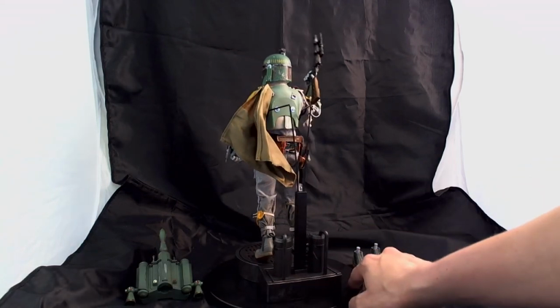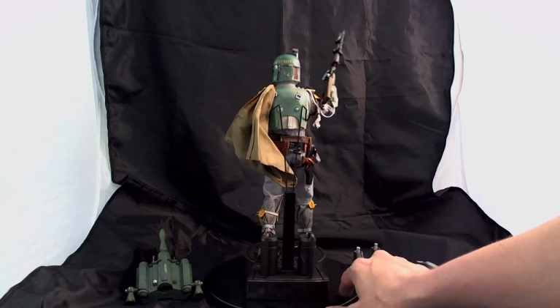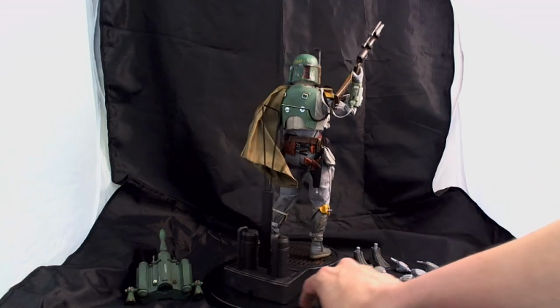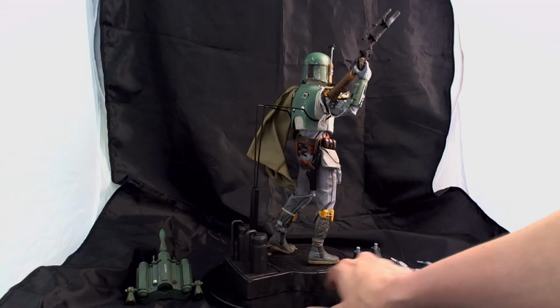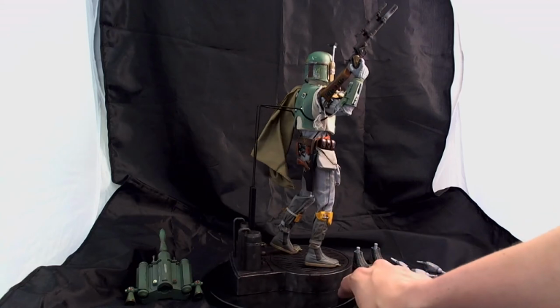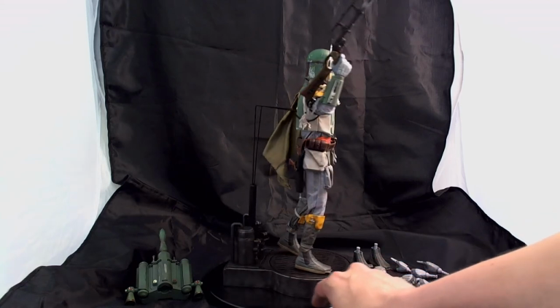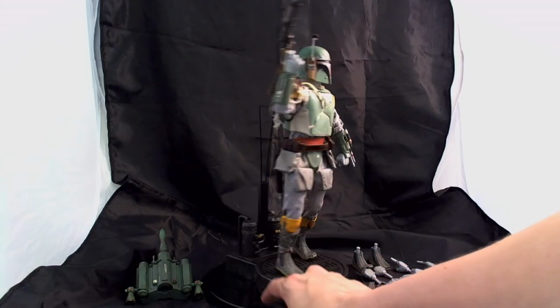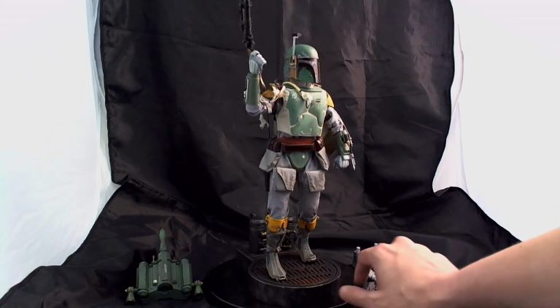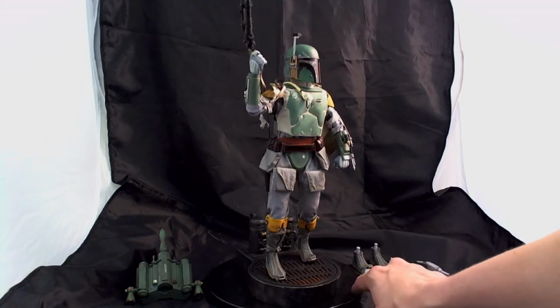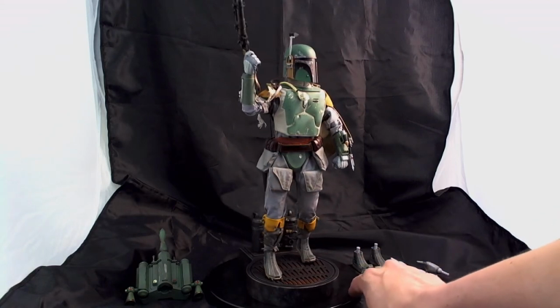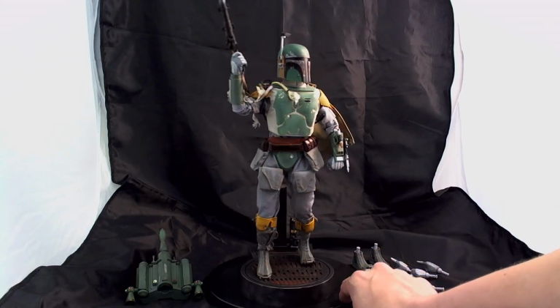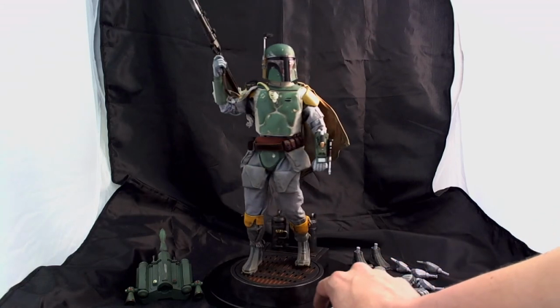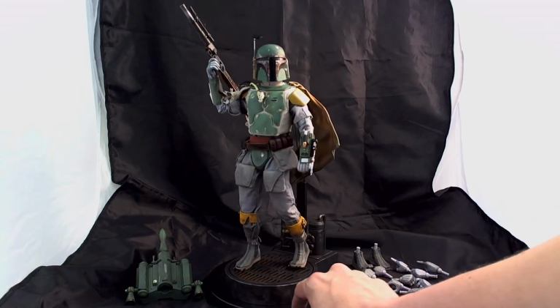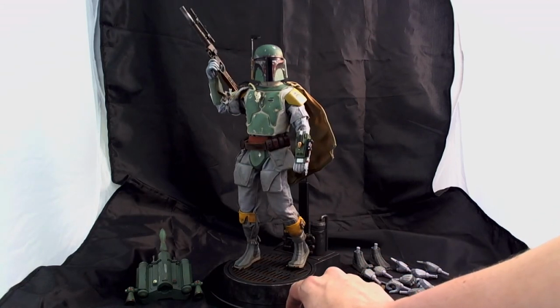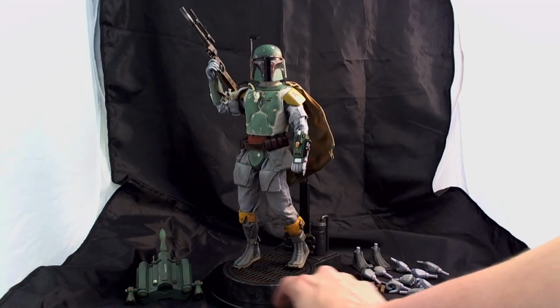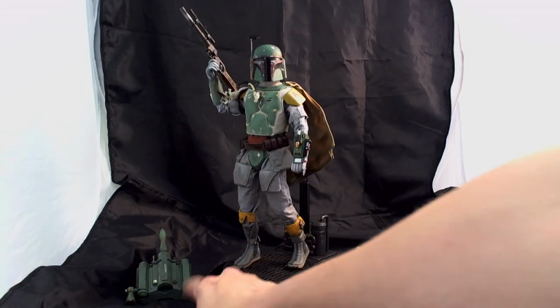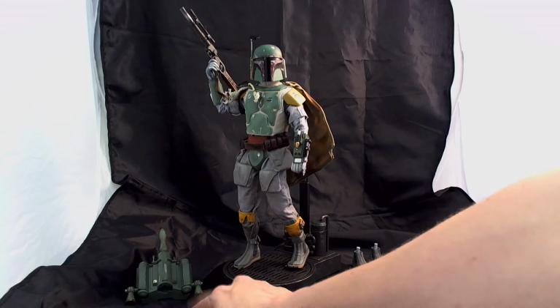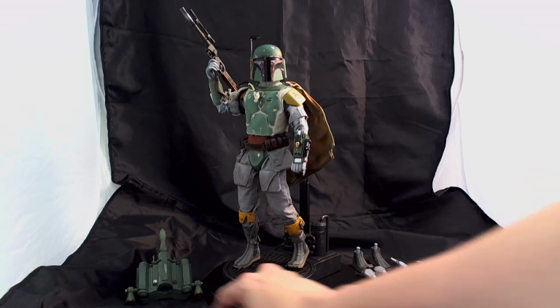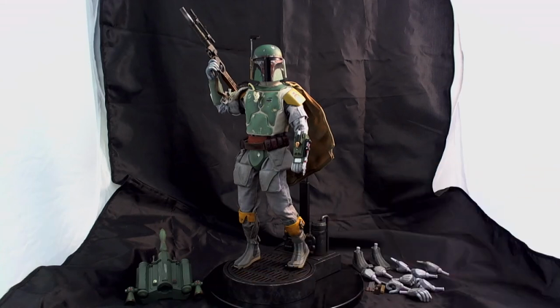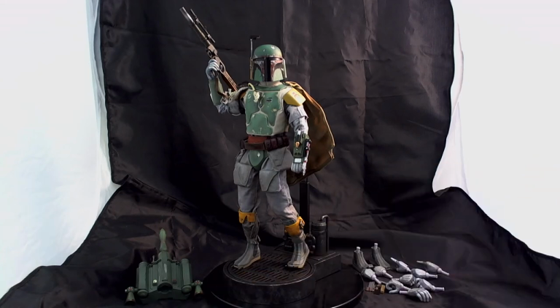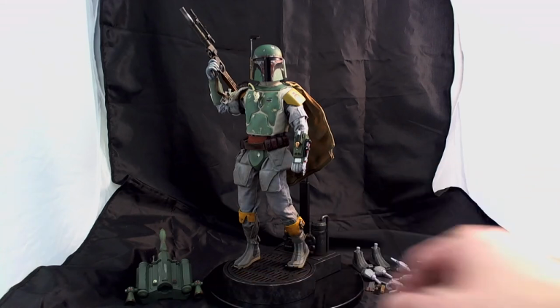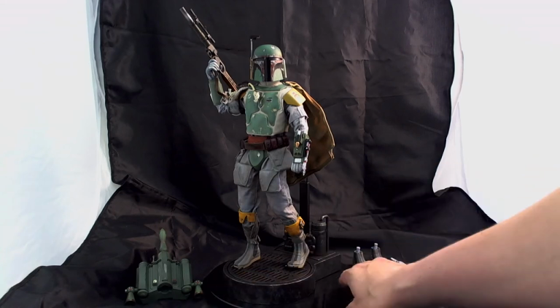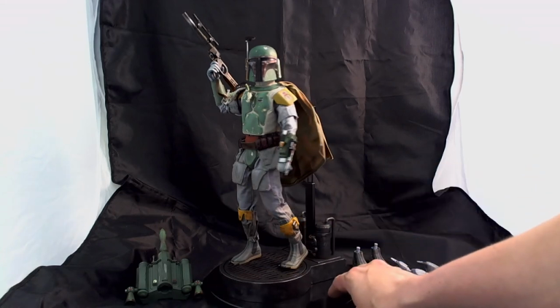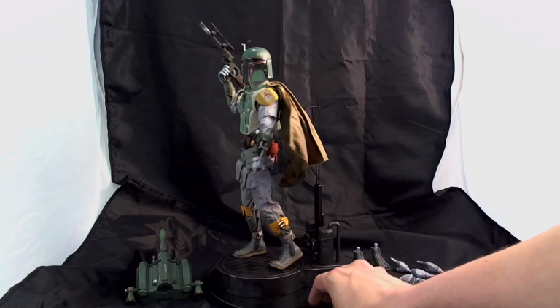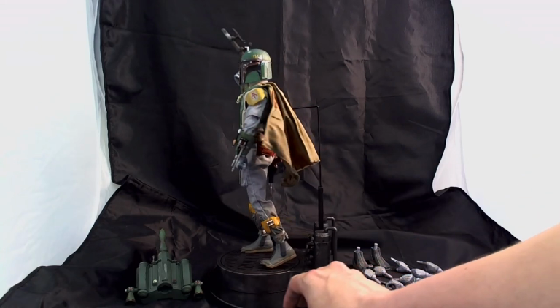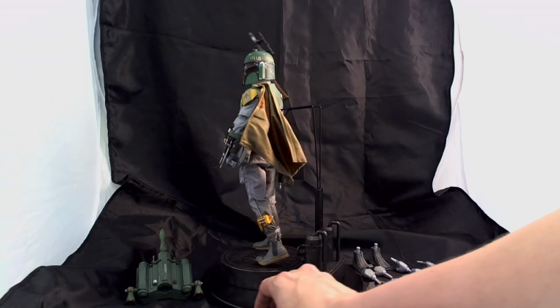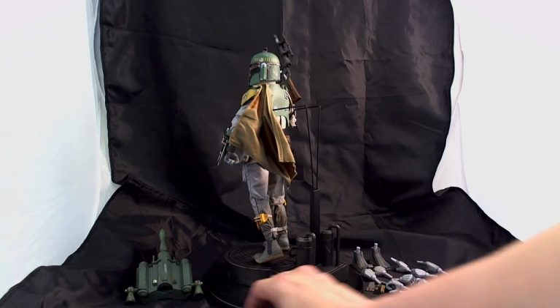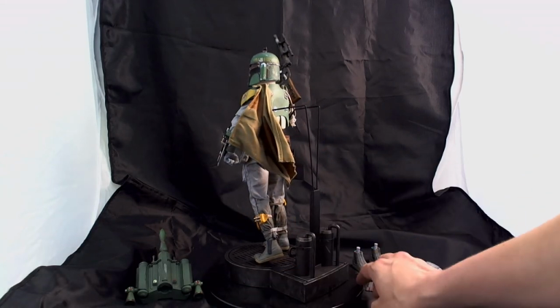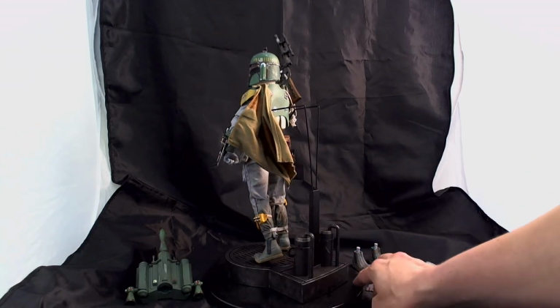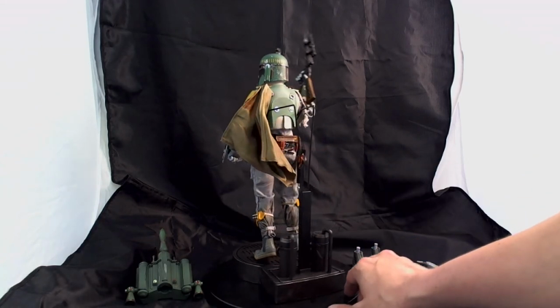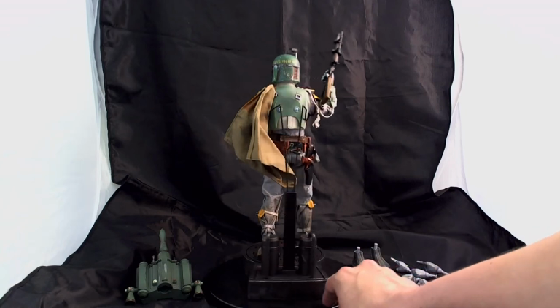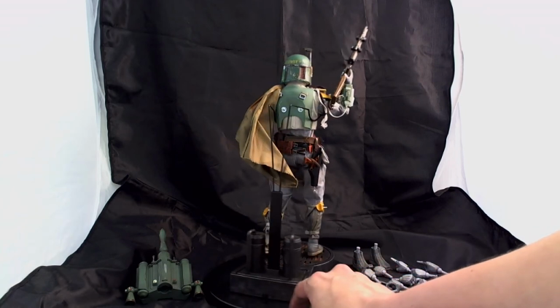It comes with a light-up base. I currently do not have the batteries in. Here is Boba Fett's jetpack. I had a little difficulty getting it on myself, so I chose to not put it on.